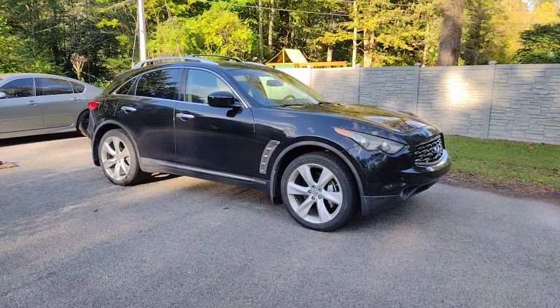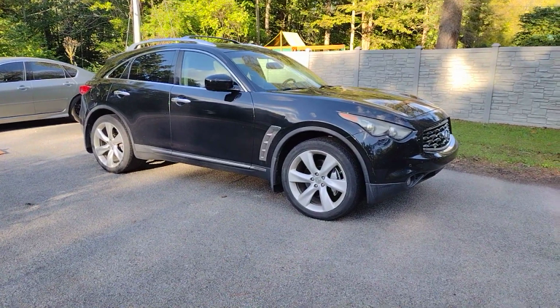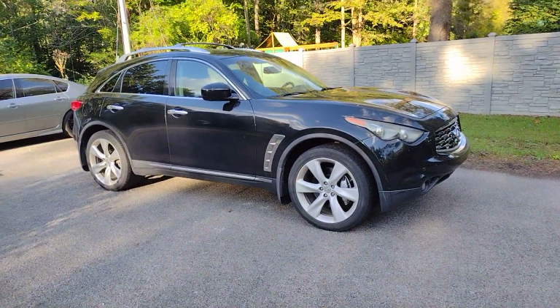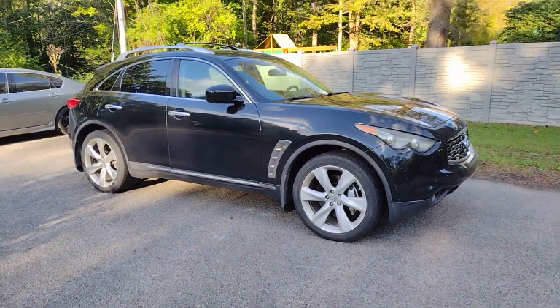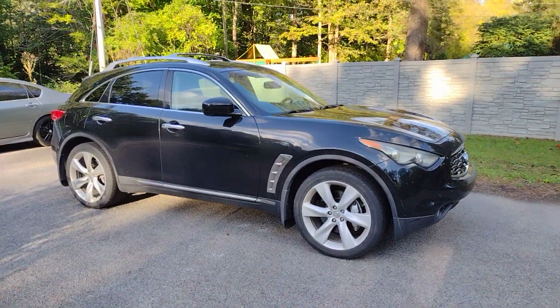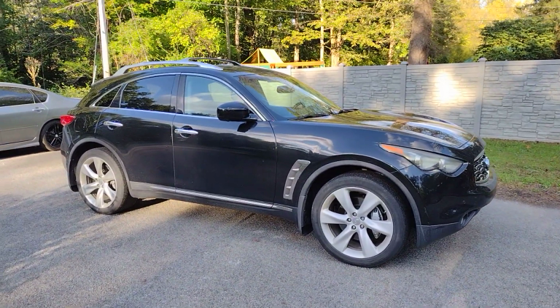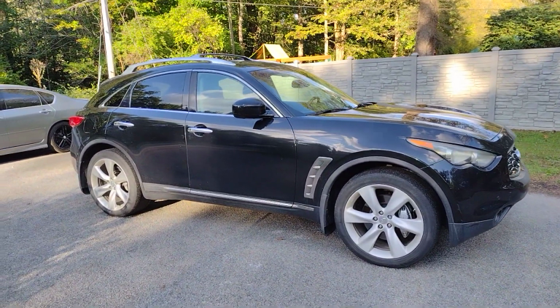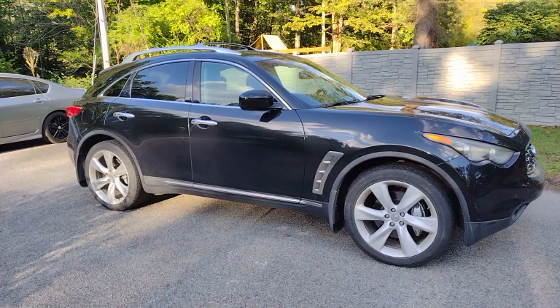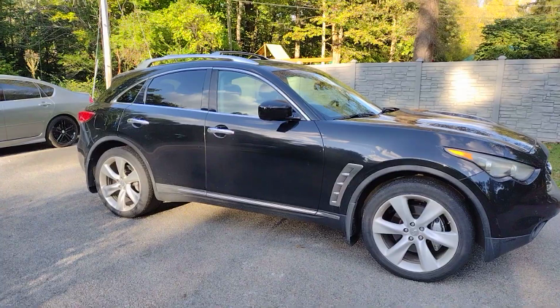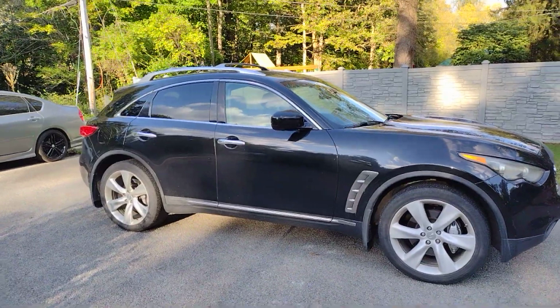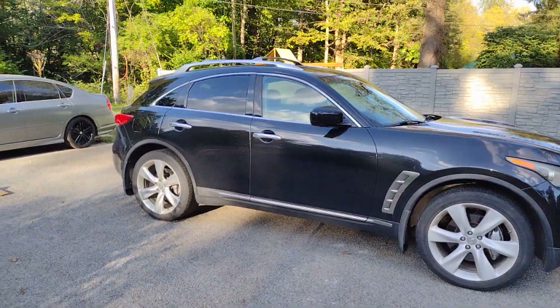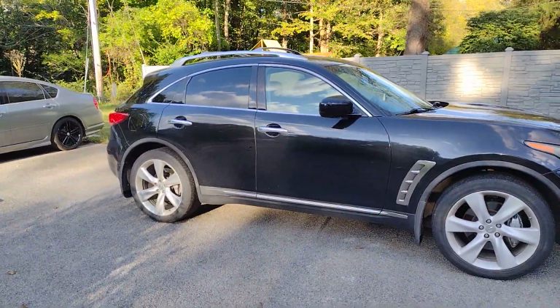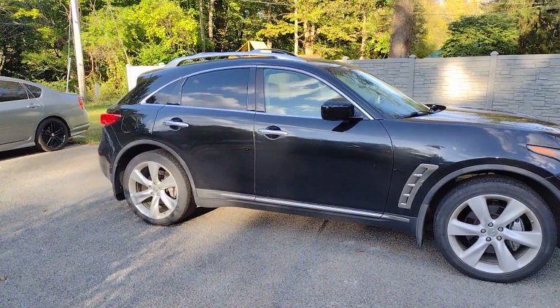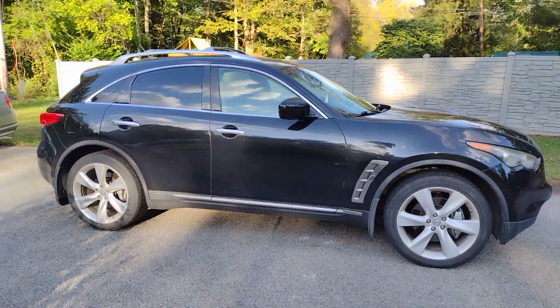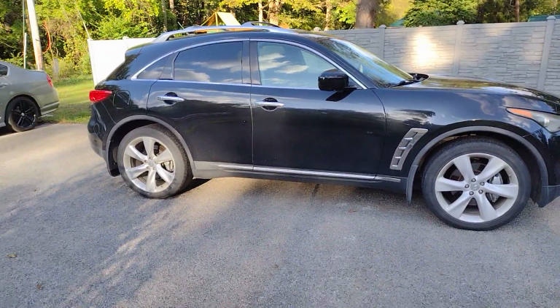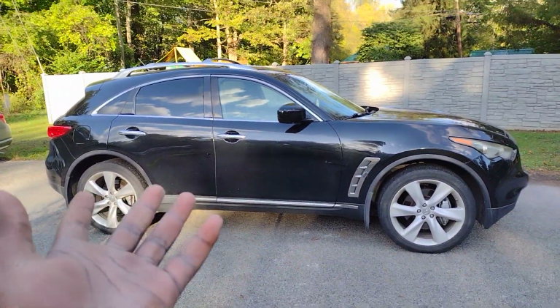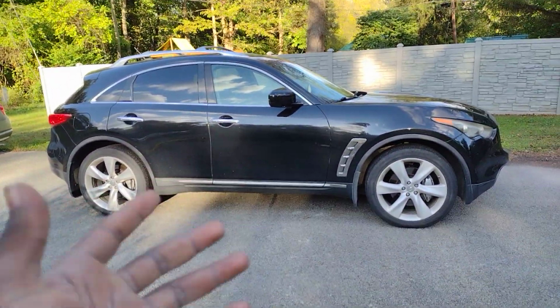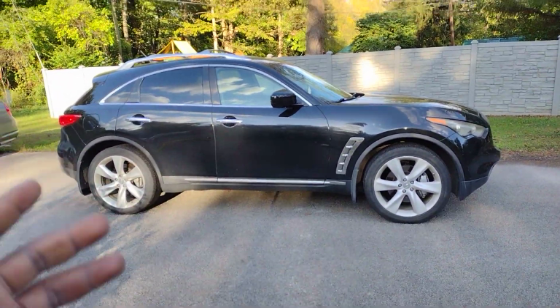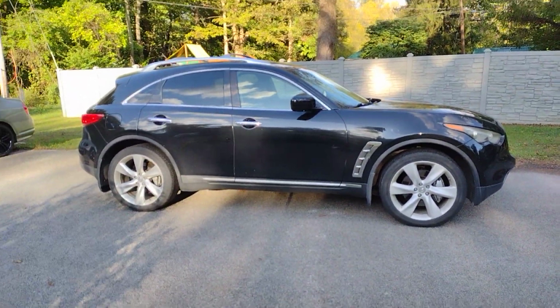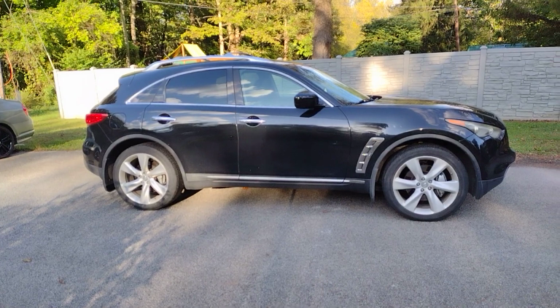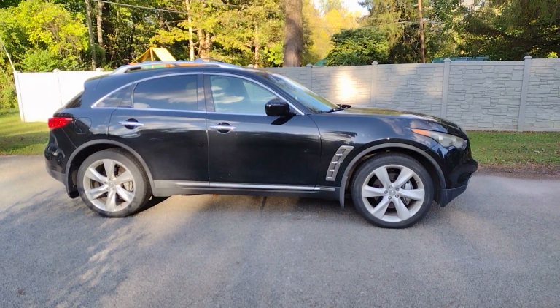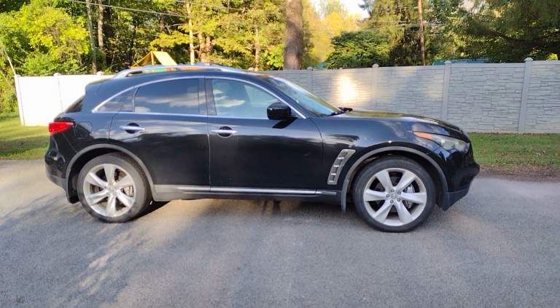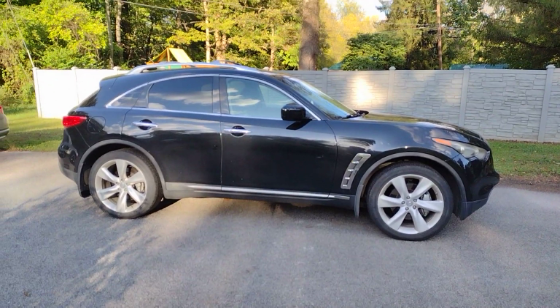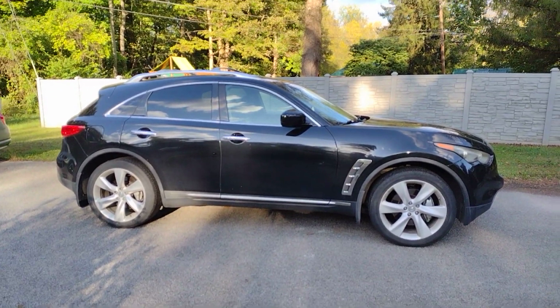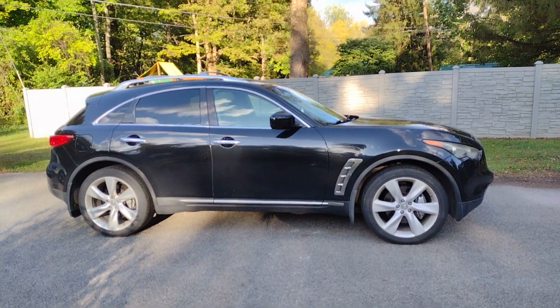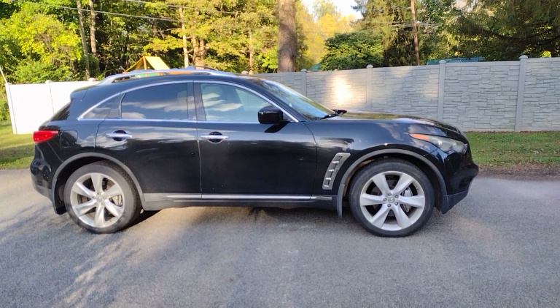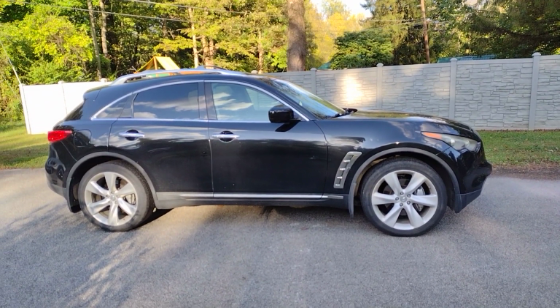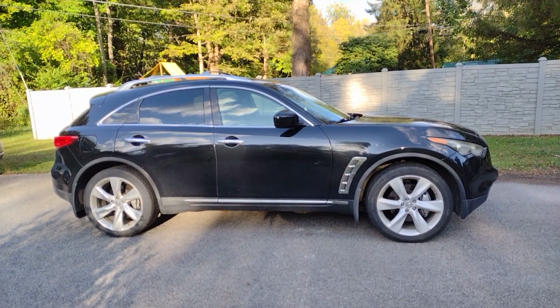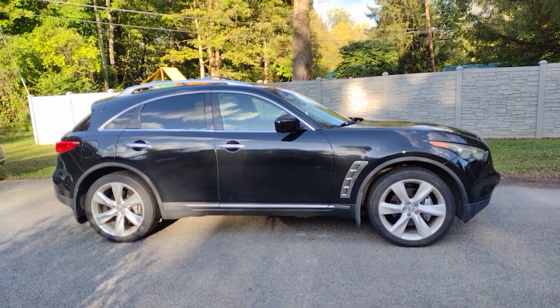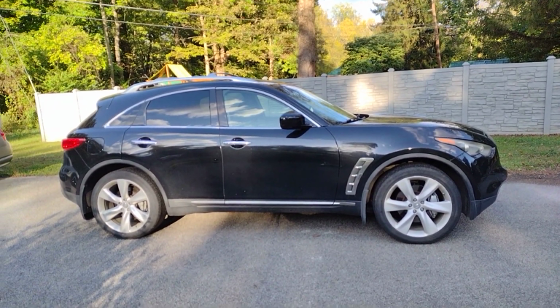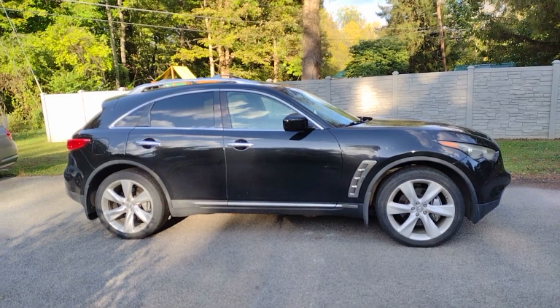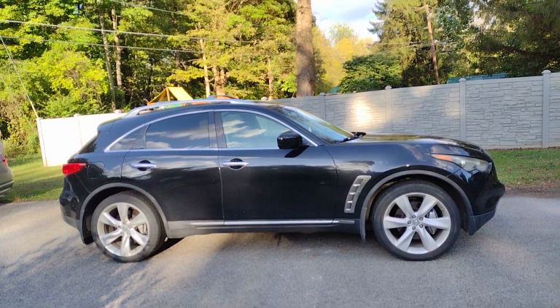Hello, today's video is going to have a little bit of a different flavor. It's going to angle on safety and curiosity for people that like learning. Usually when I get vehicles I do this test called a jack test.